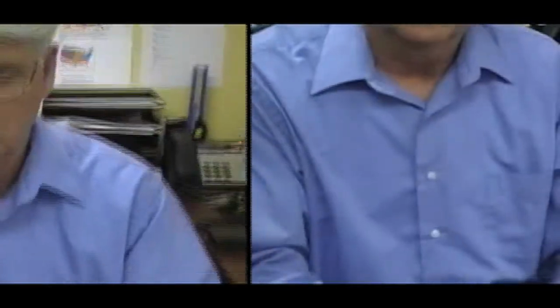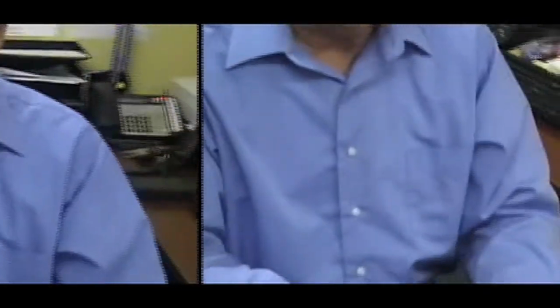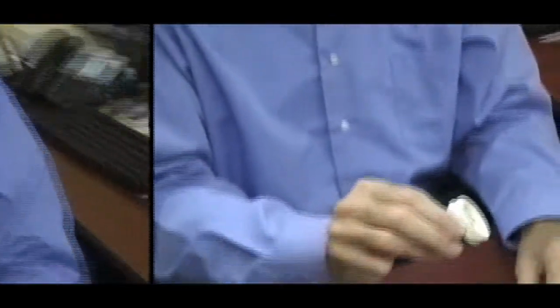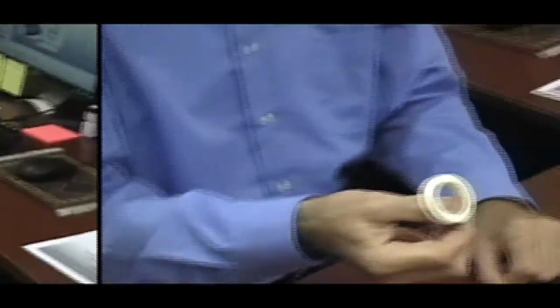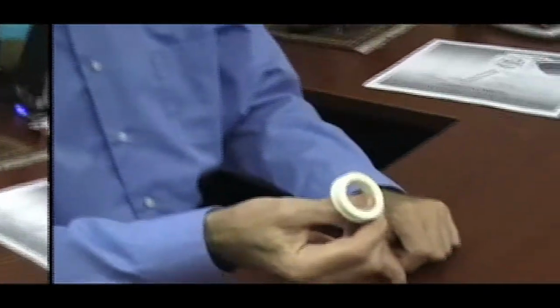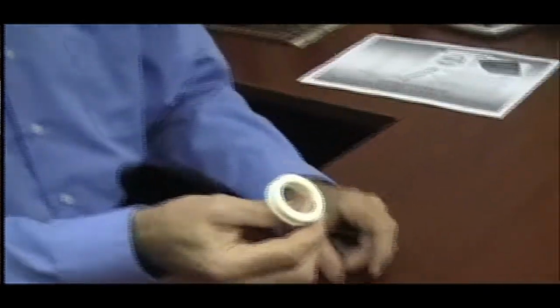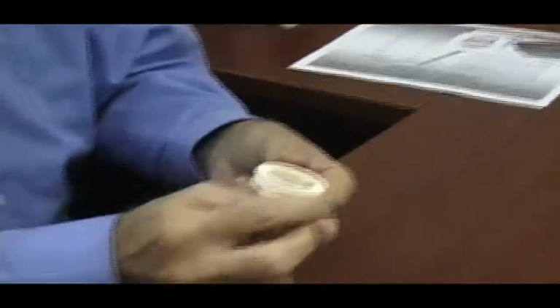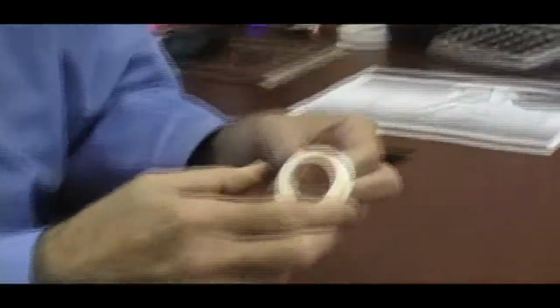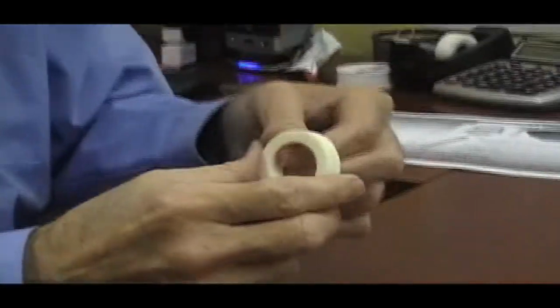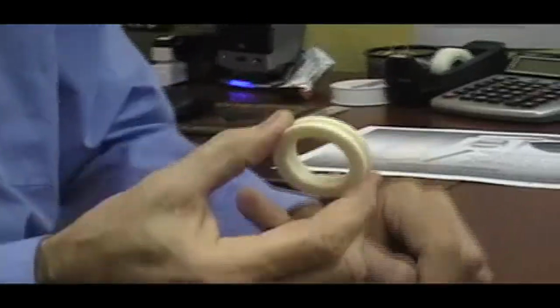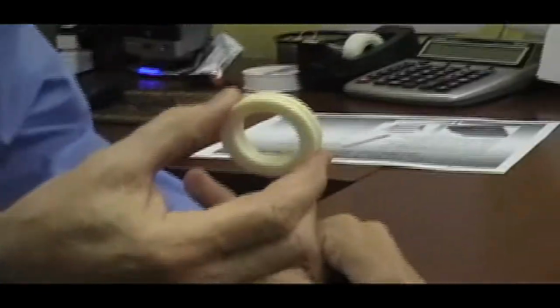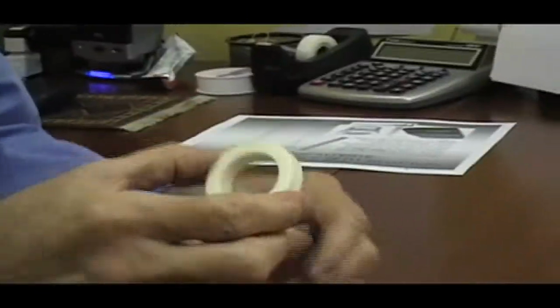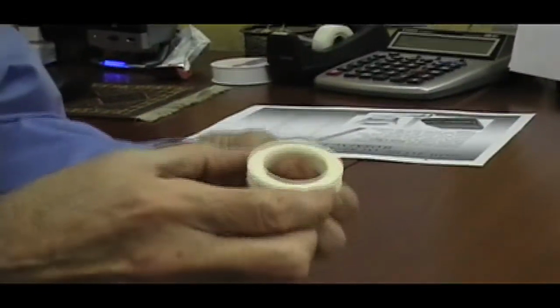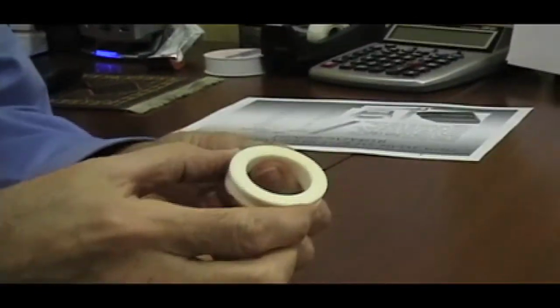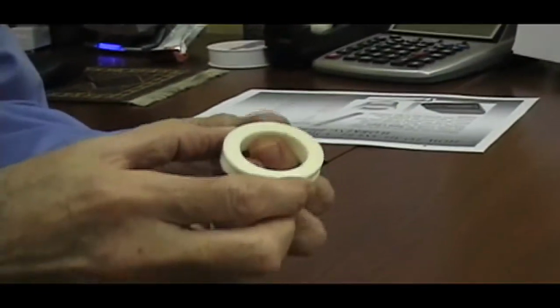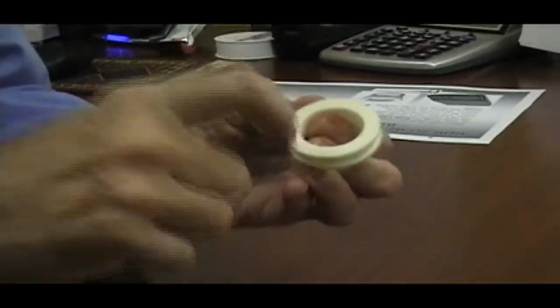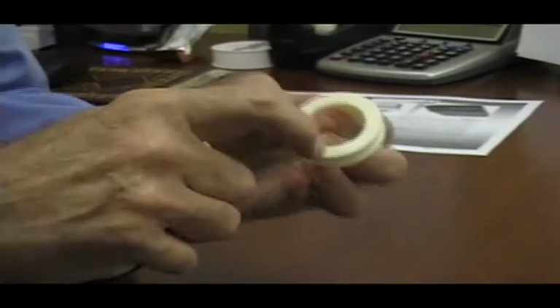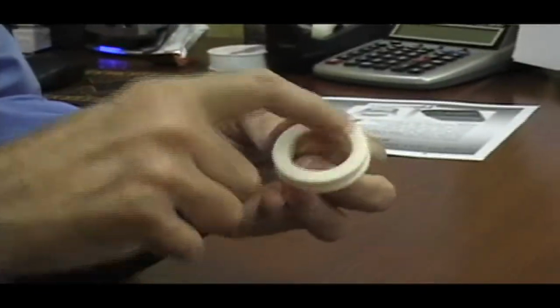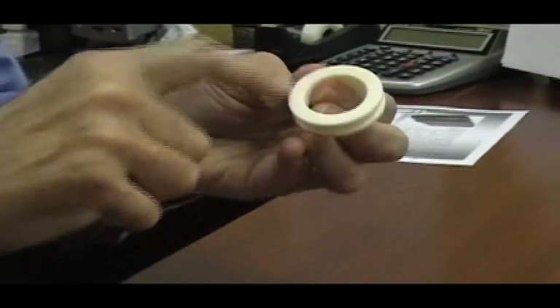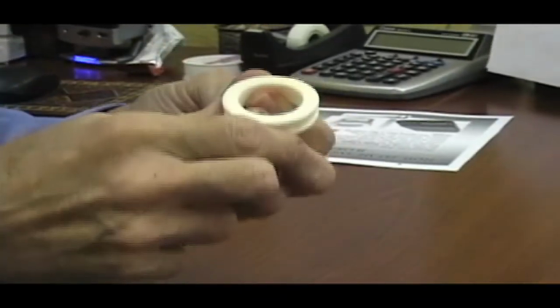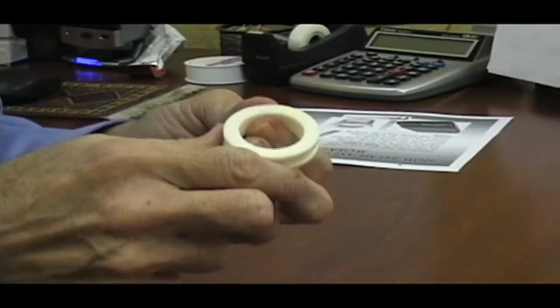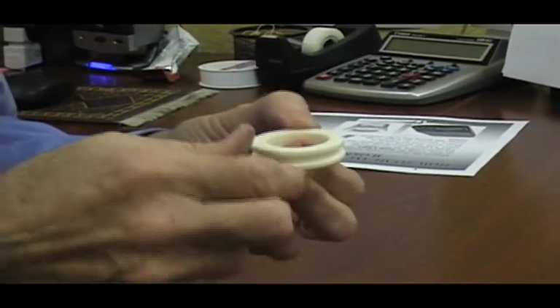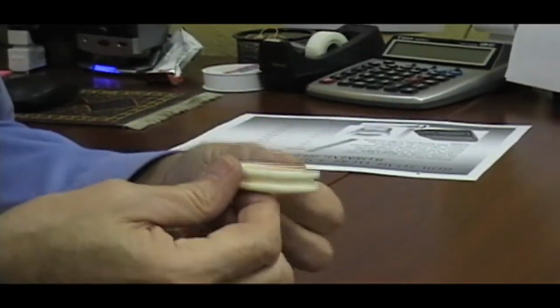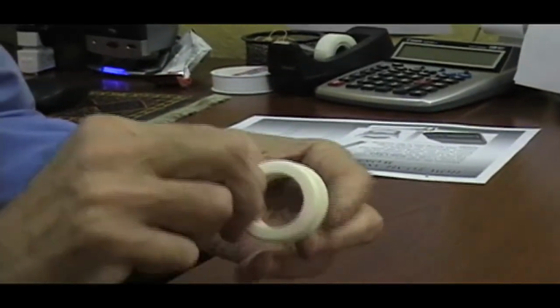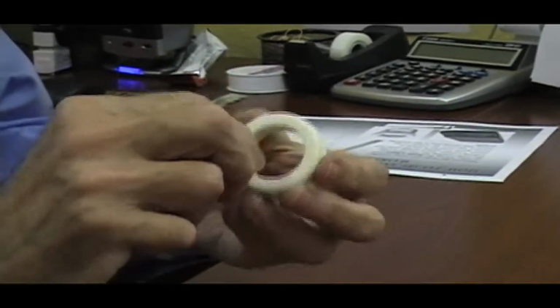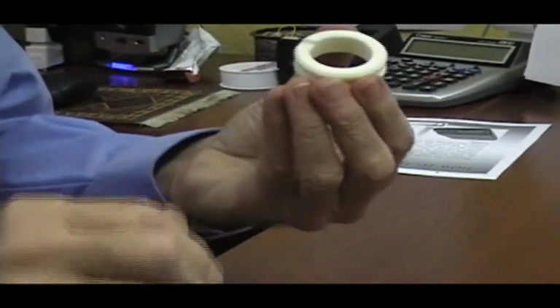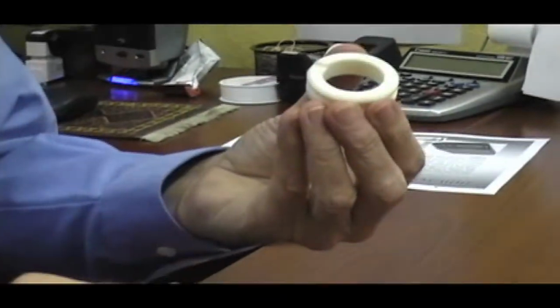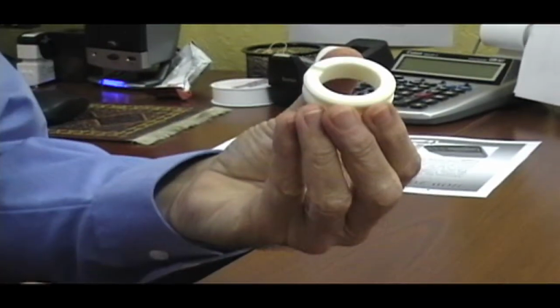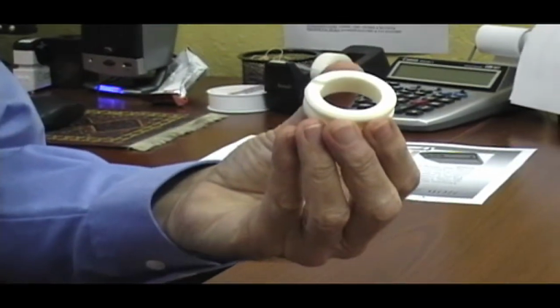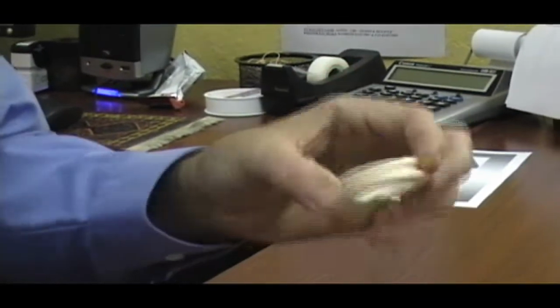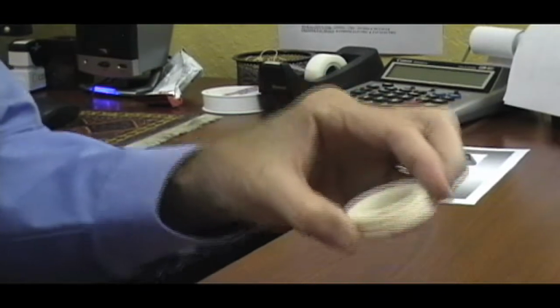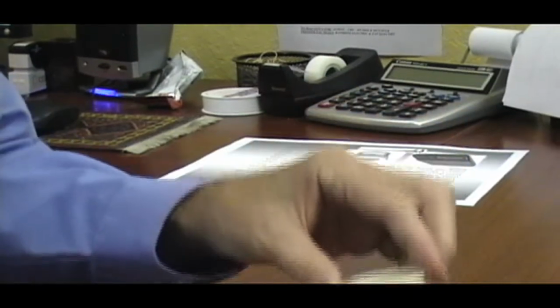If it's white, it's going to be ceramic — one of the most common seal materials. It's inexpensive, it's hard, you can't scratch it very easily, and it's corrosion resistant.